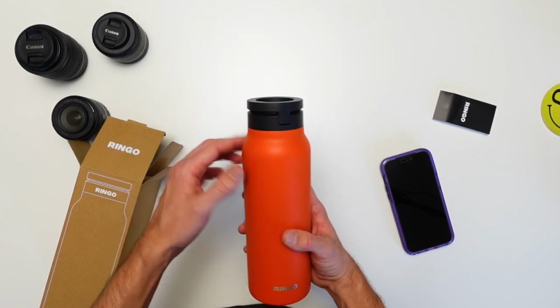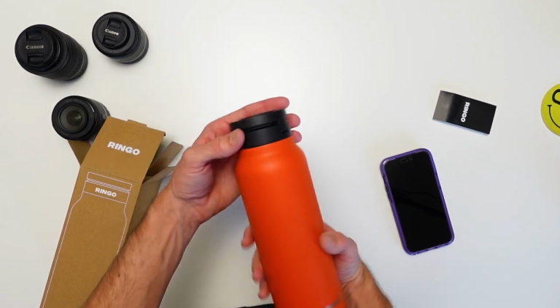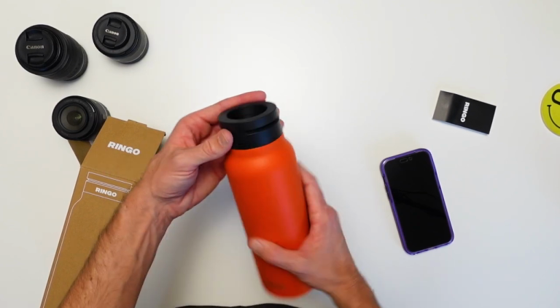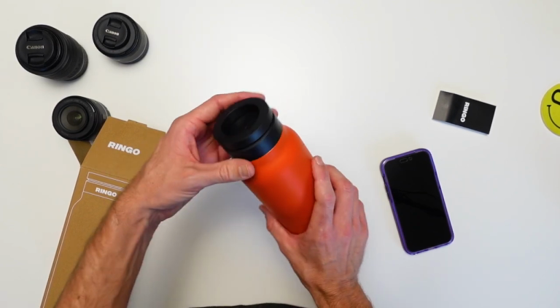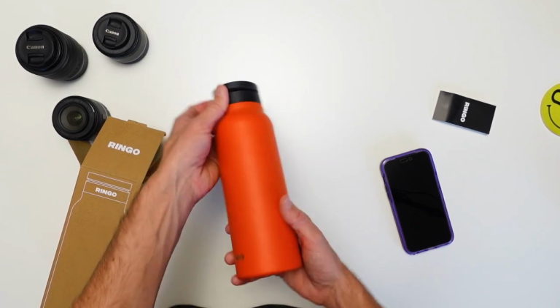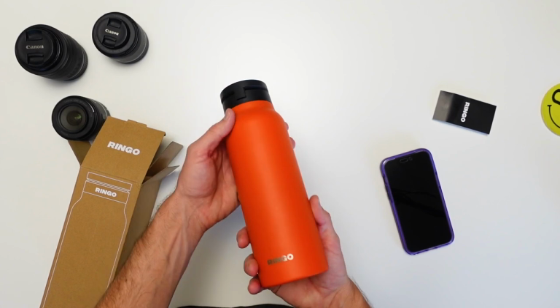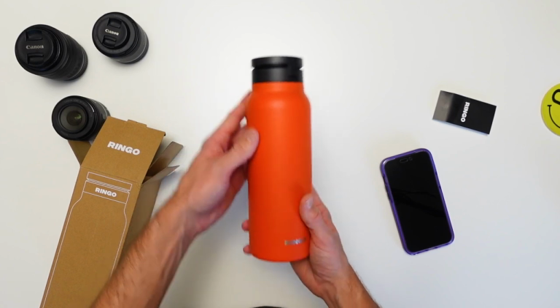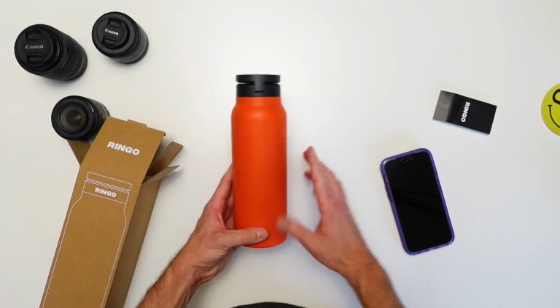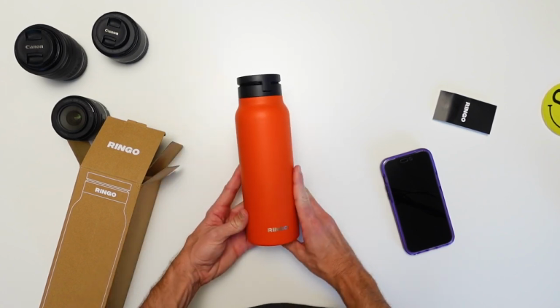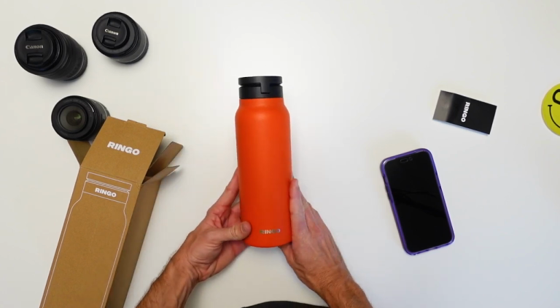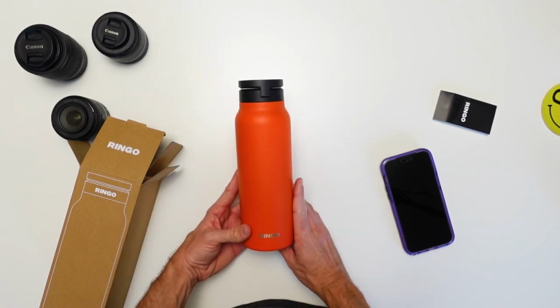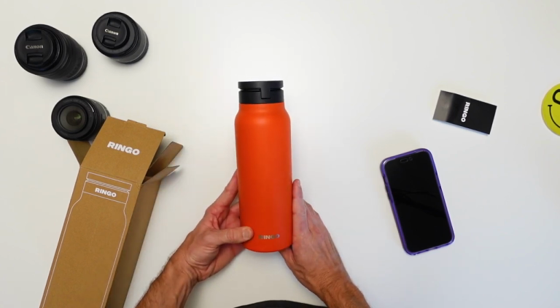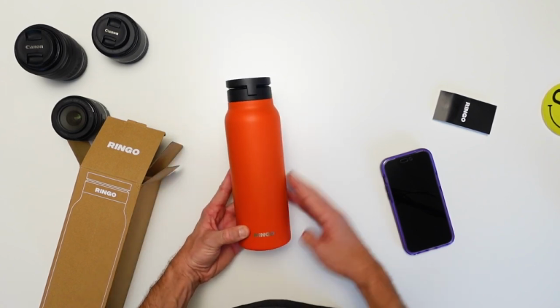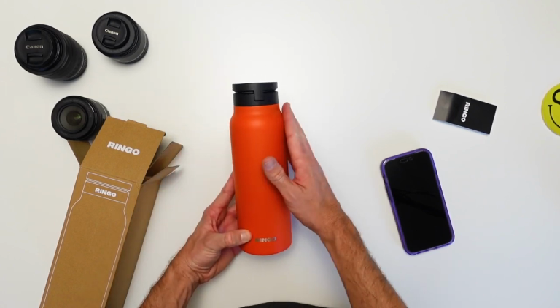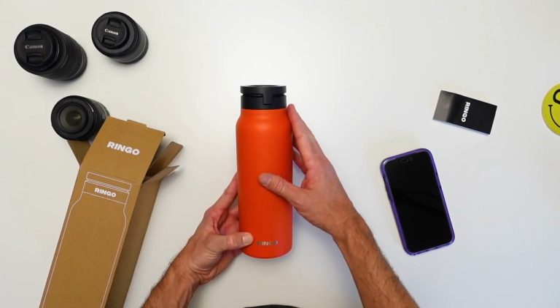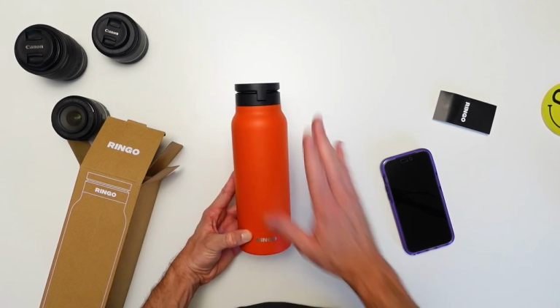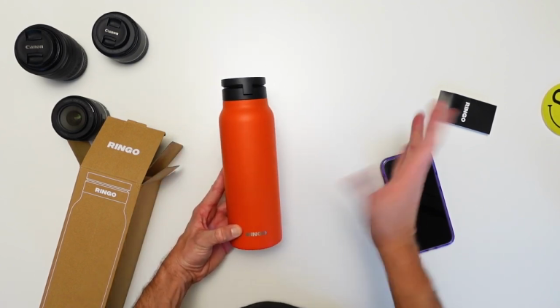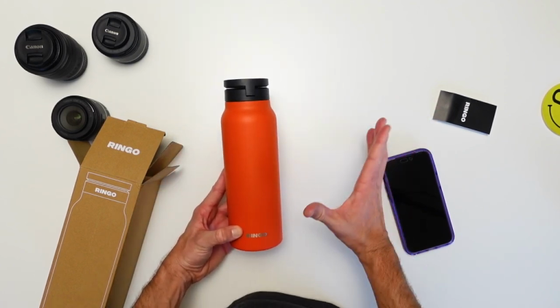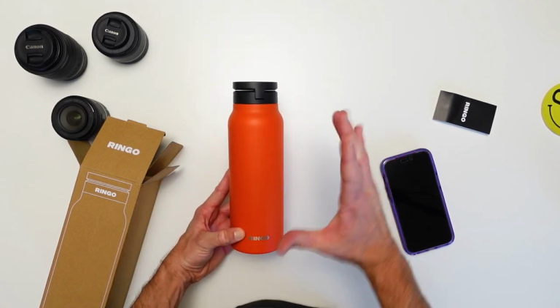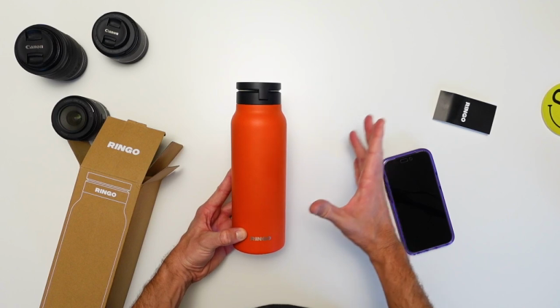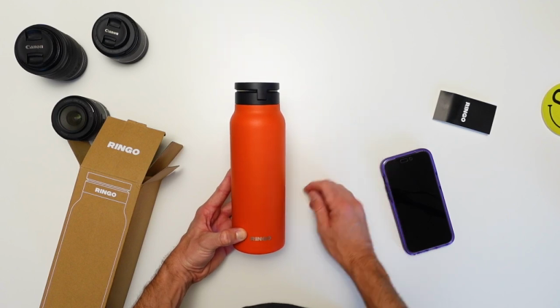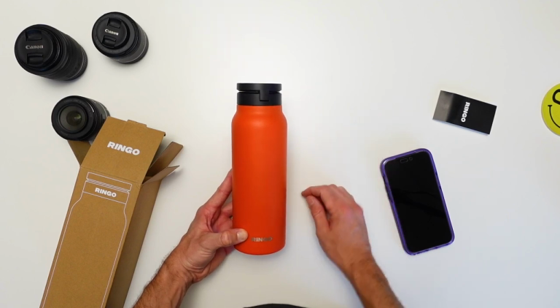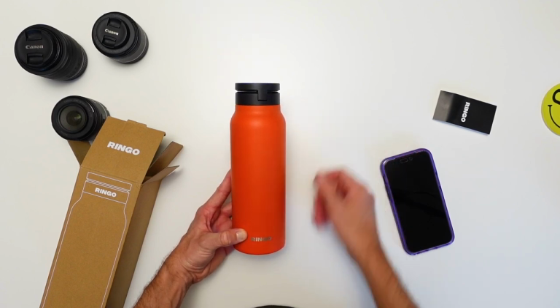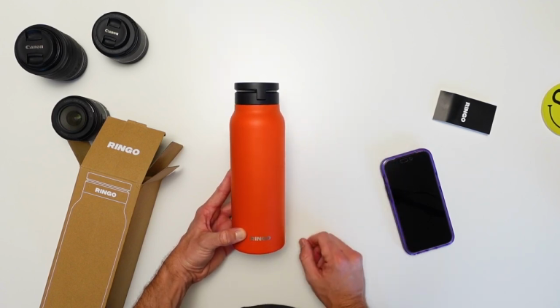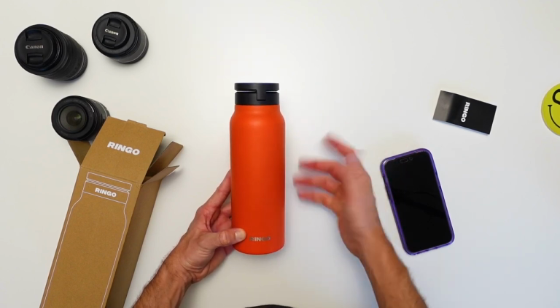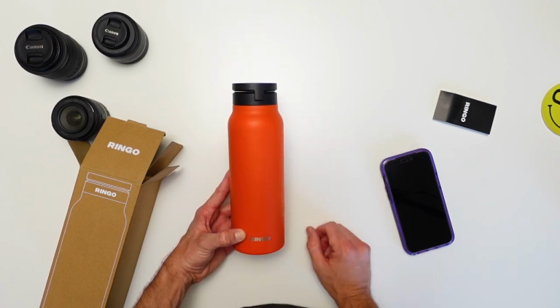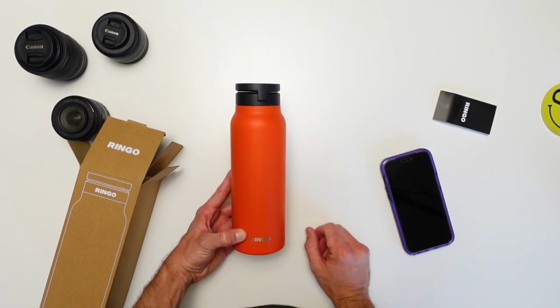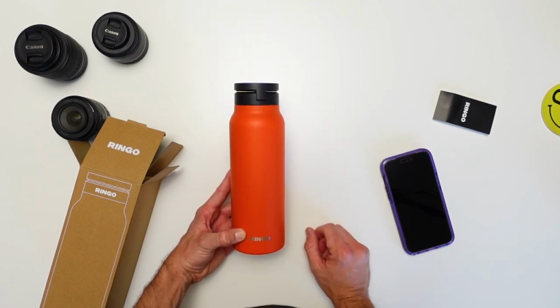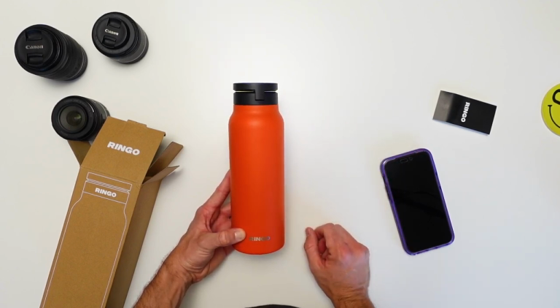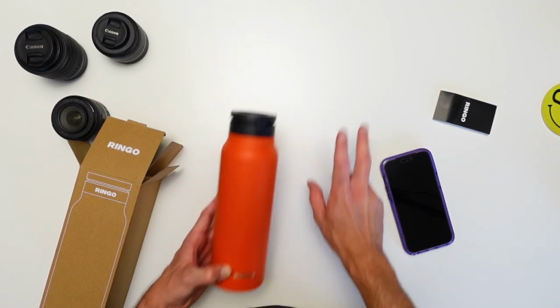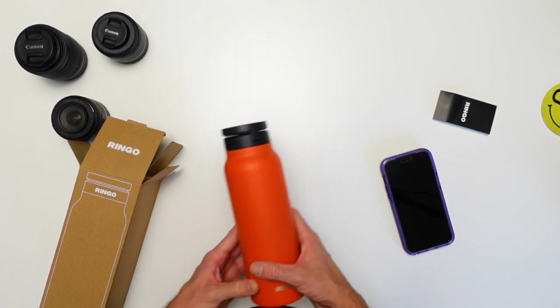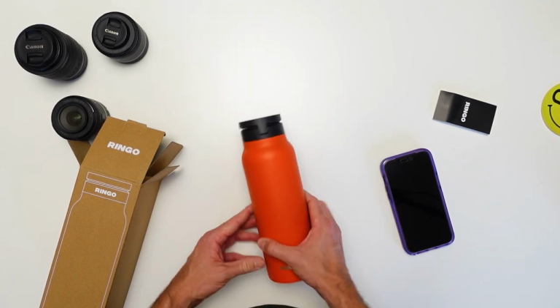Let me know what you think — do you like wide mouth bottles or those little sippy cup styles? What's the most popular bottle type? I'm going to guess wide mouth. Let me know what you think: wide mouth or small mouth? All right guys, I'll see you in the next one.